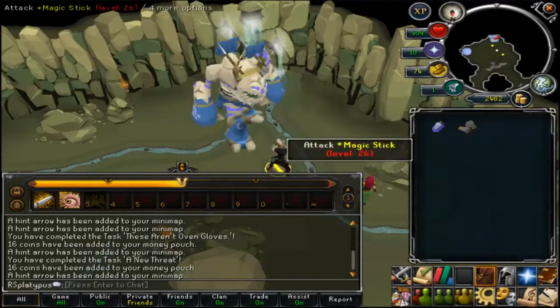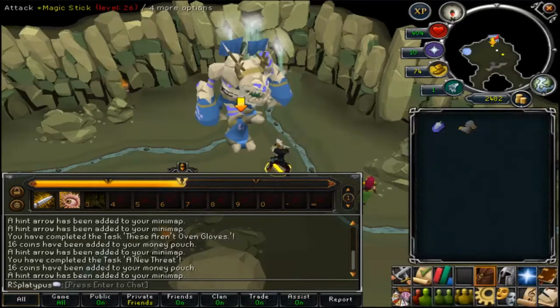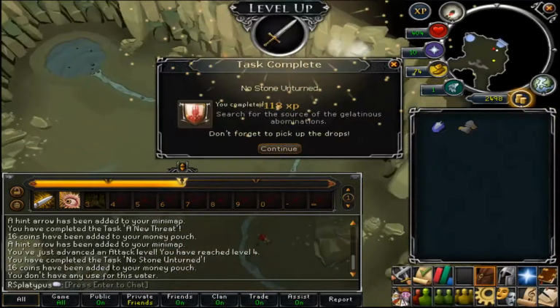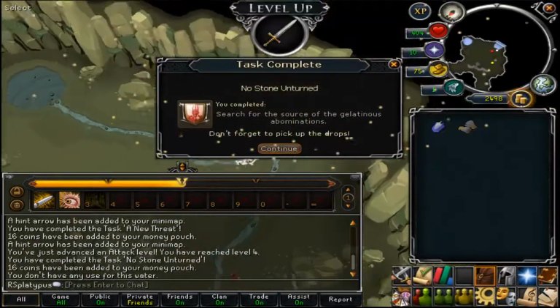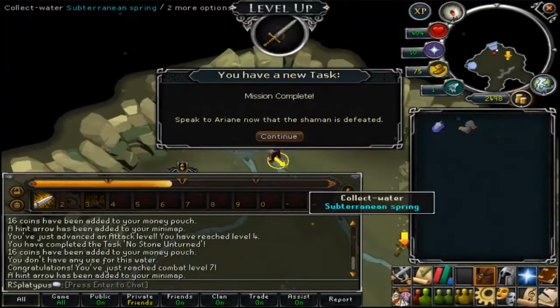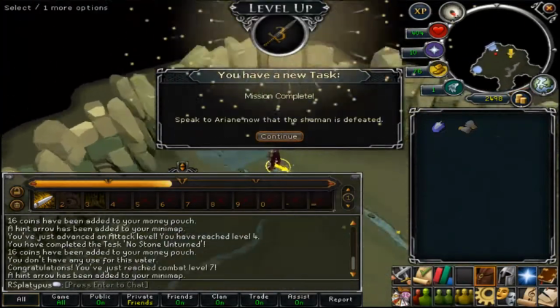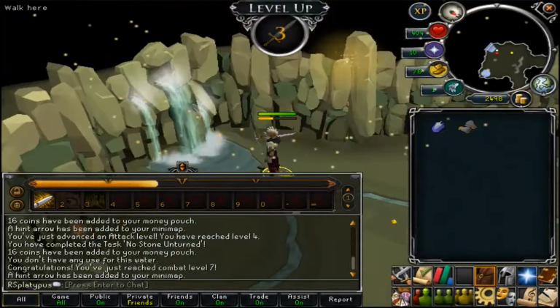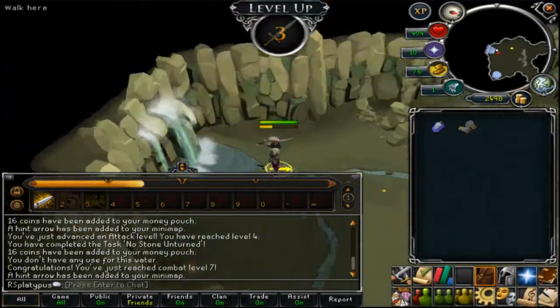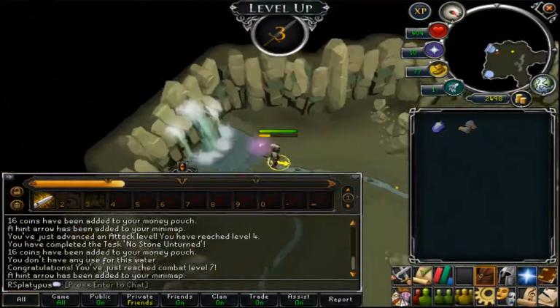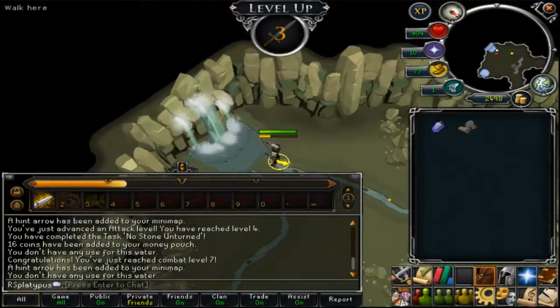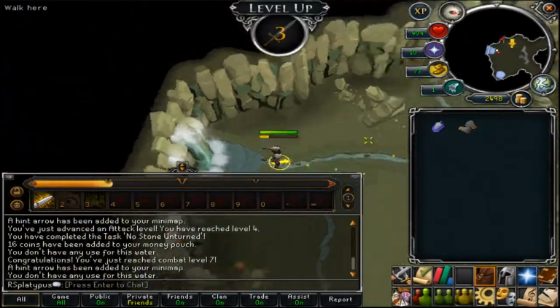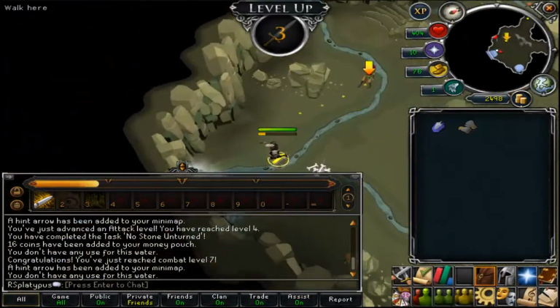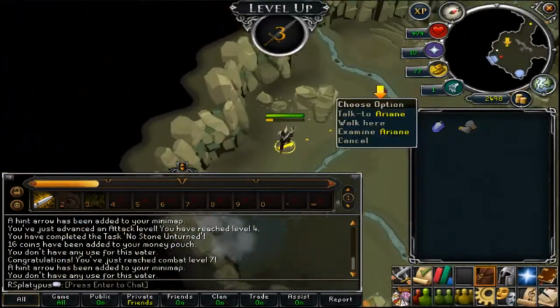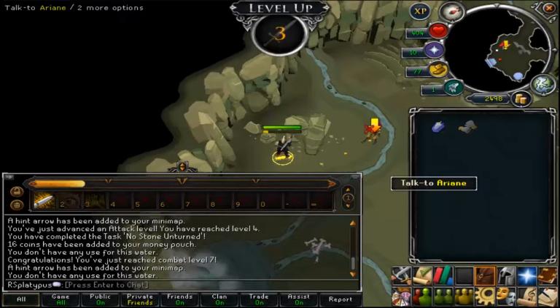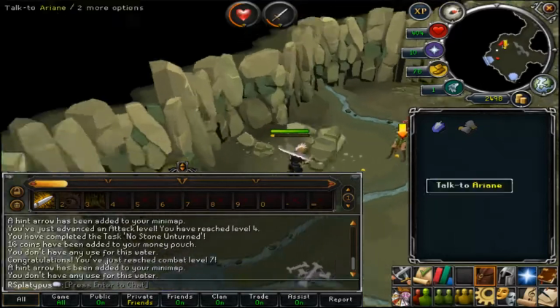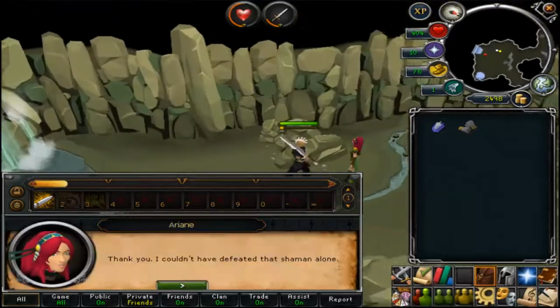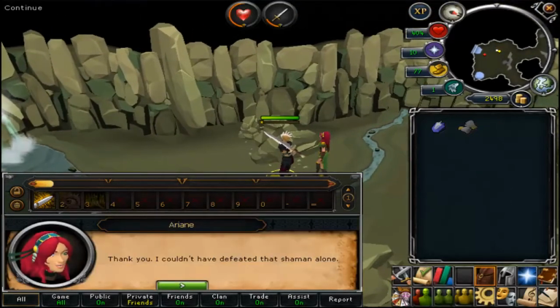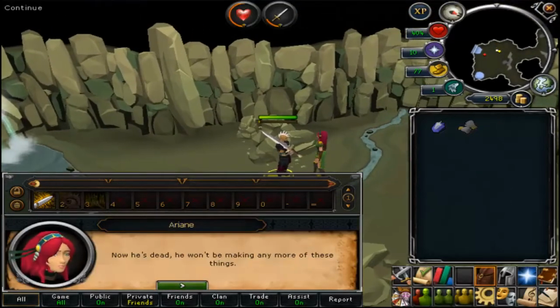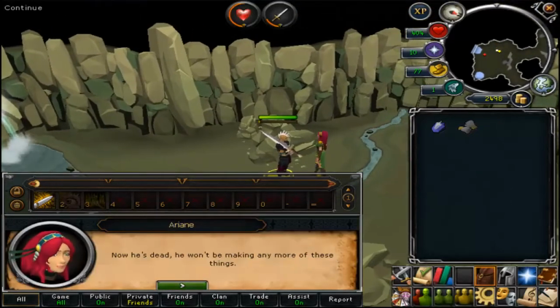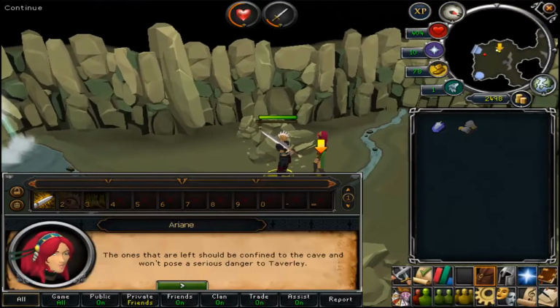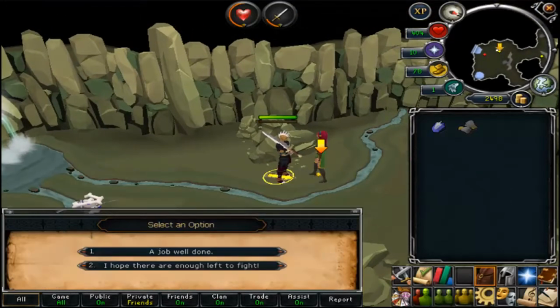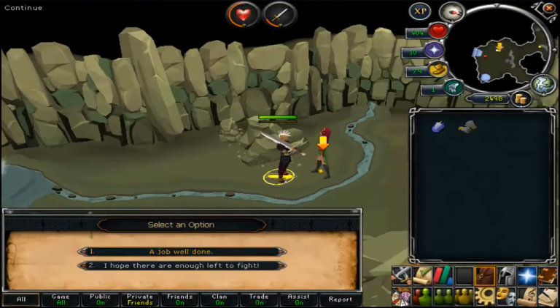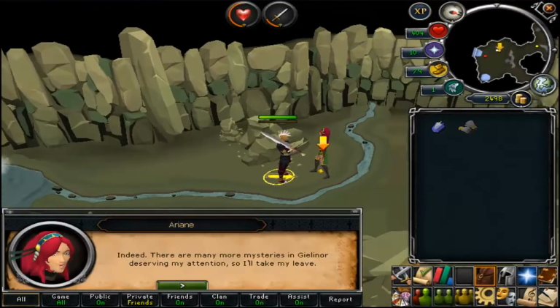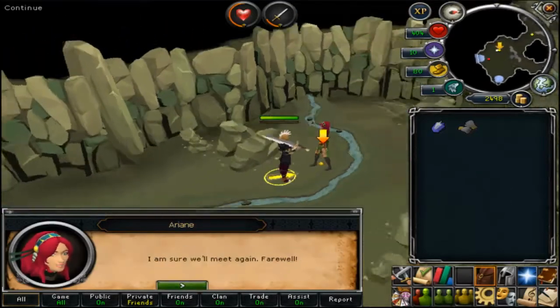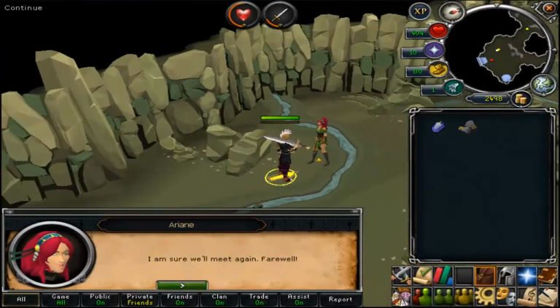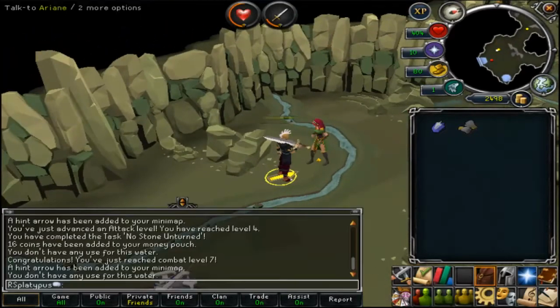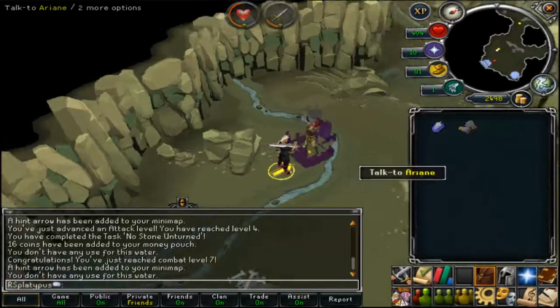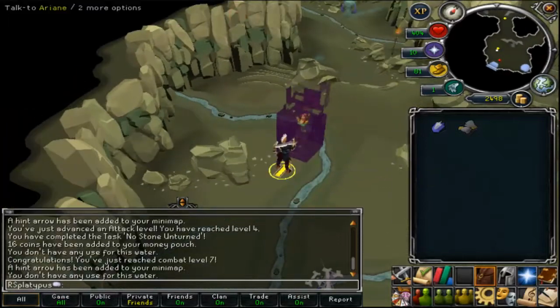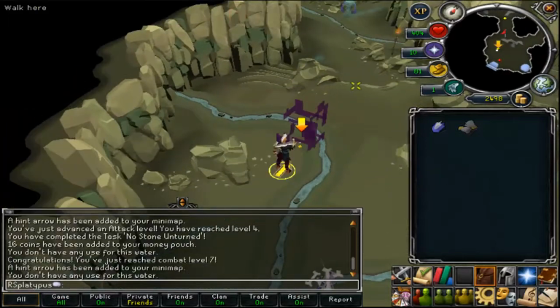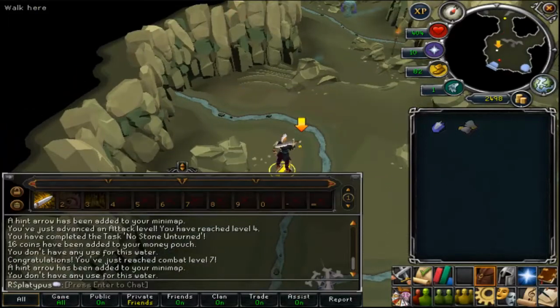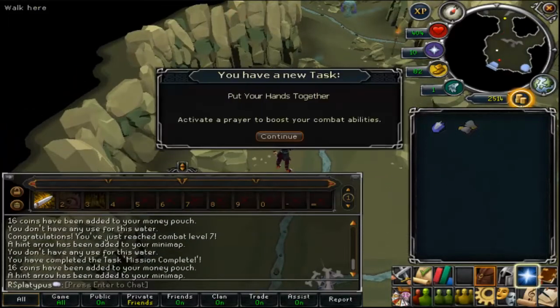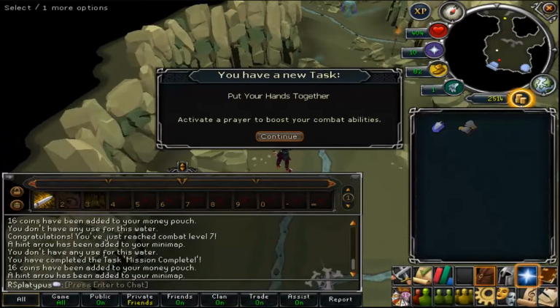So you're going to run up to the back and destroy the monster or attack him. Once again you're using your ability bars such as one, two, and three on your keyboard, or whatever you set it to, and that'll allow you to do abilities.